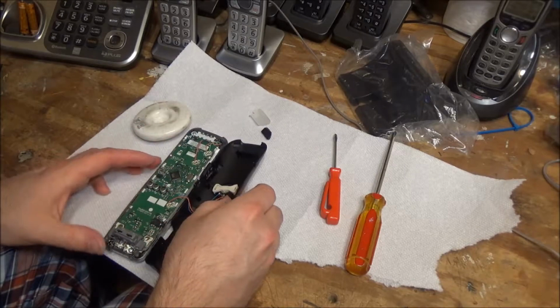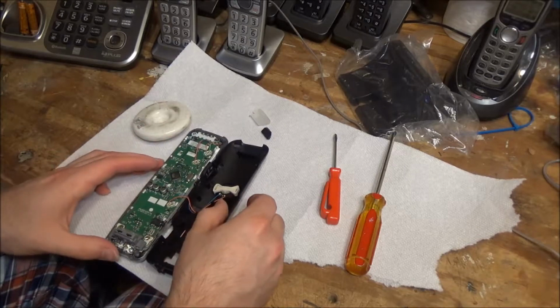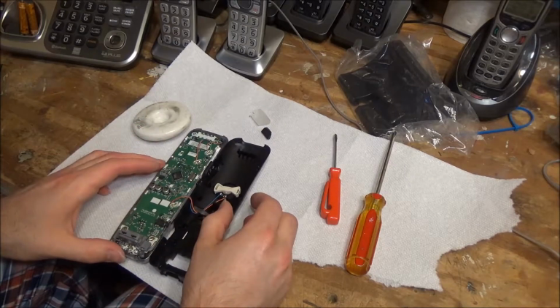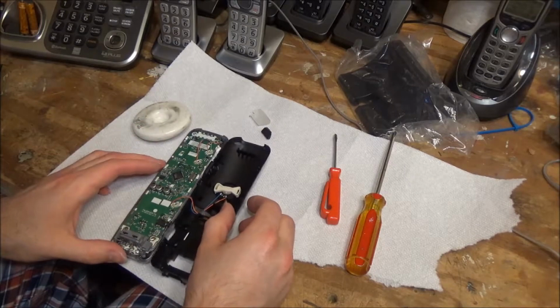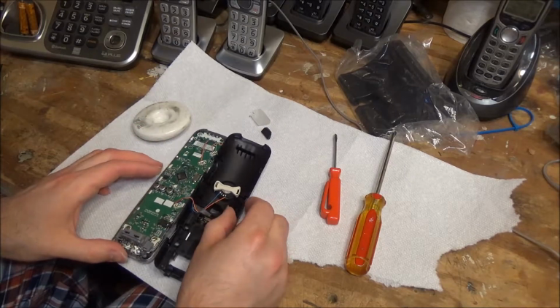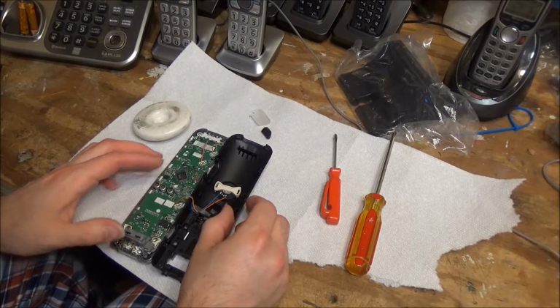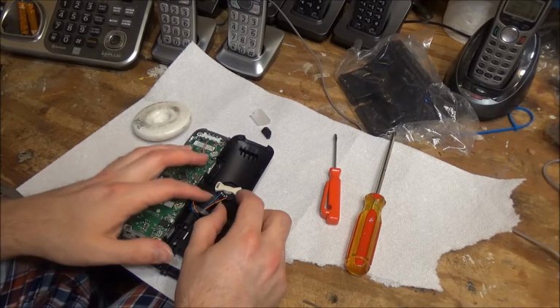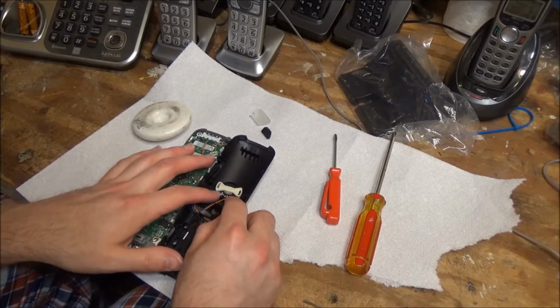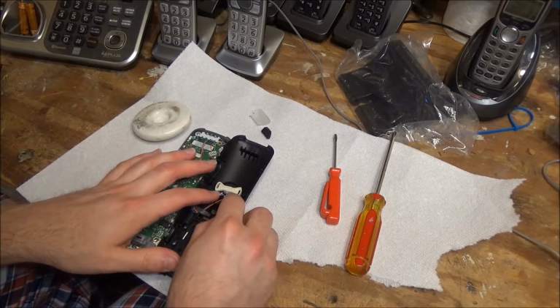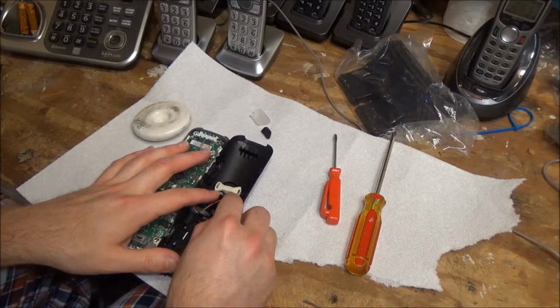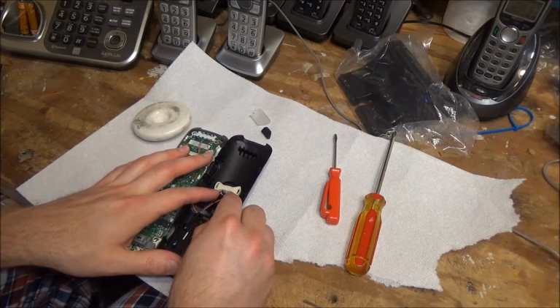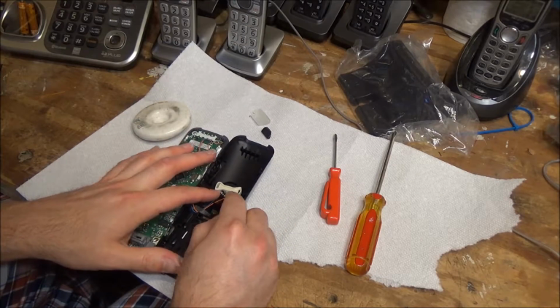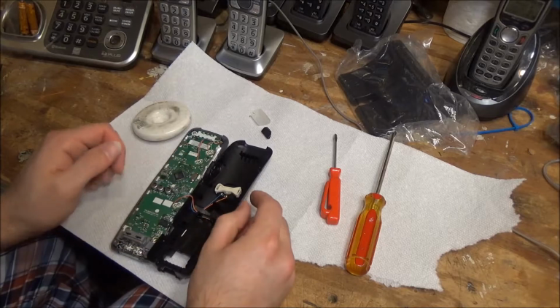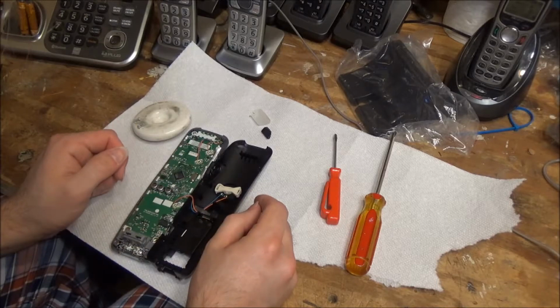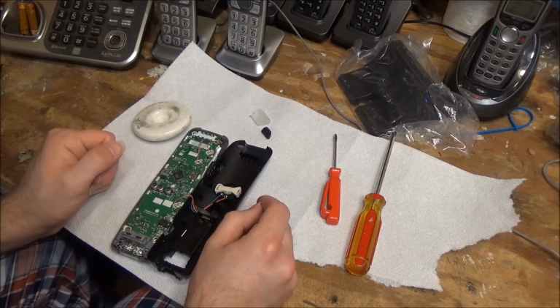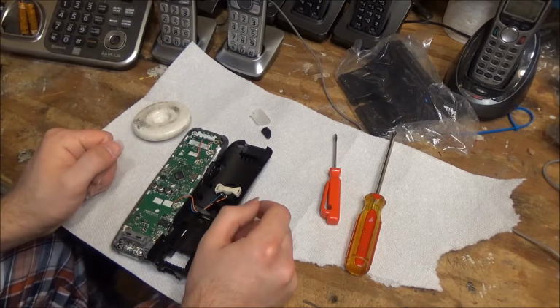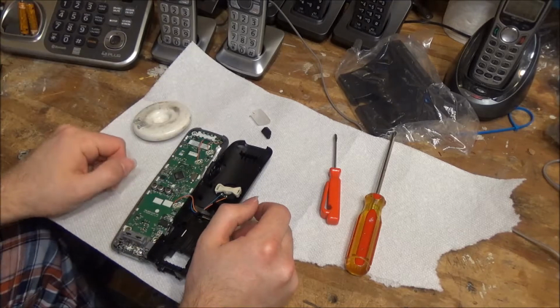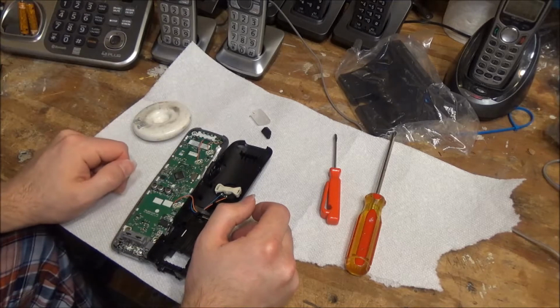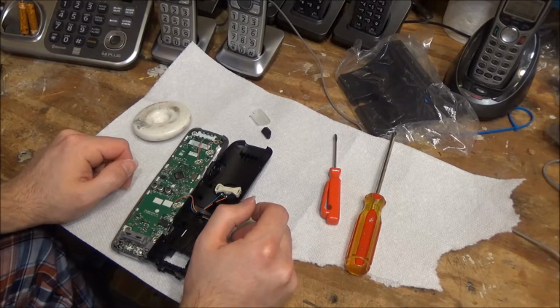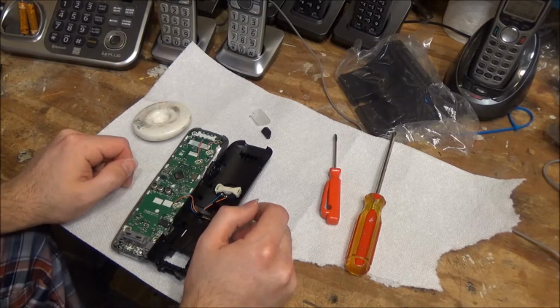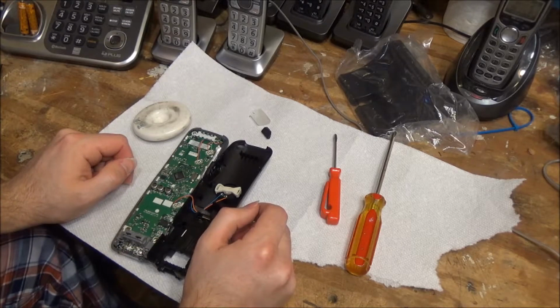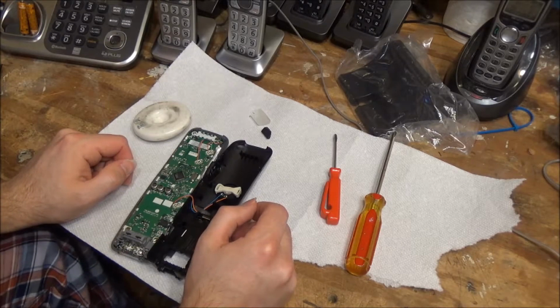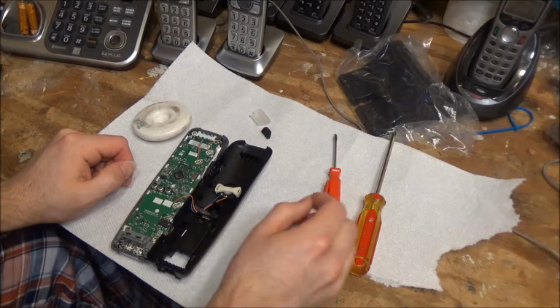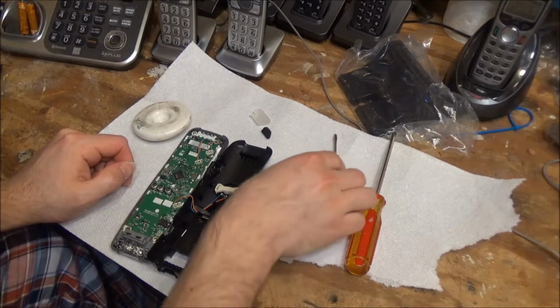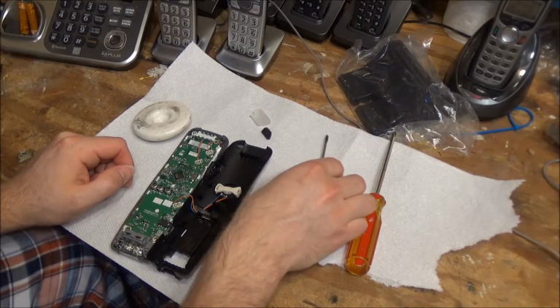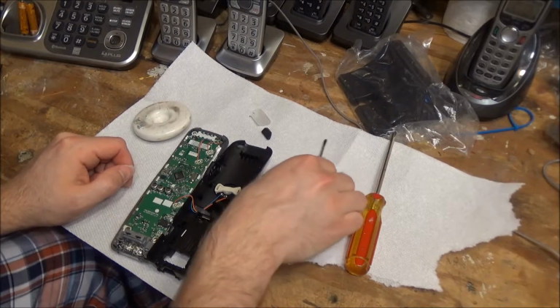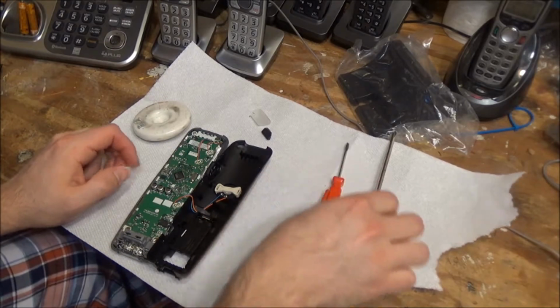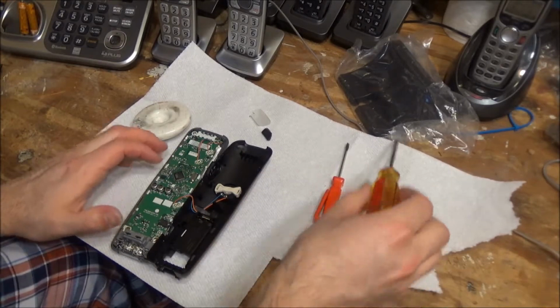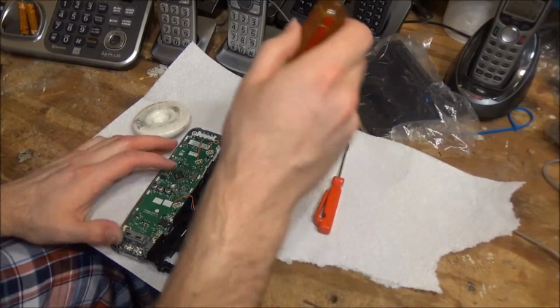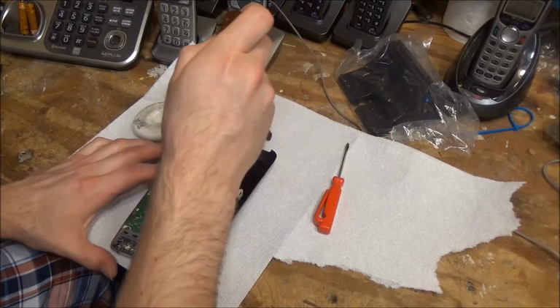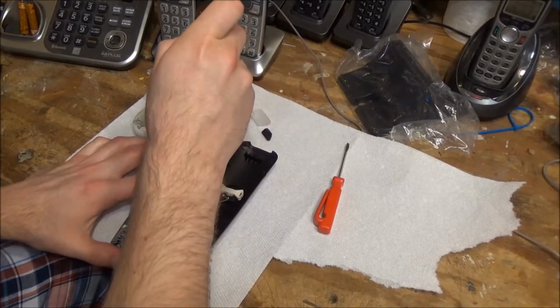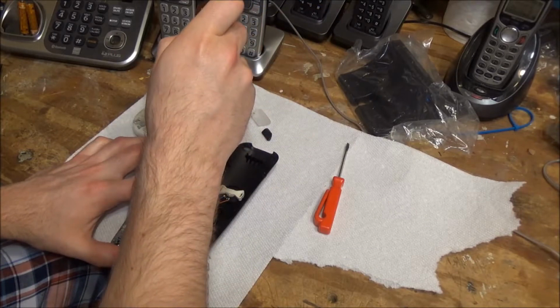It's a much smaller speaker than I would have expected for the sound these things put out. Well, let's remove the board.